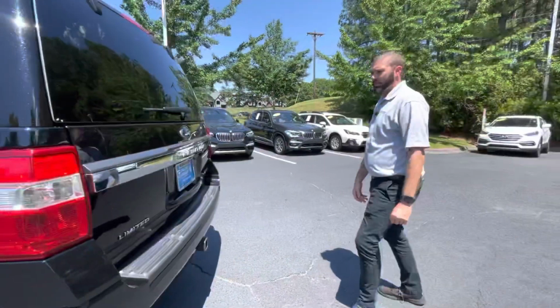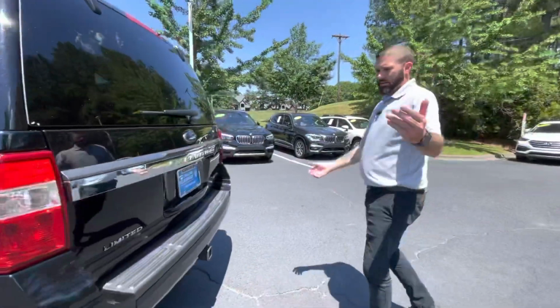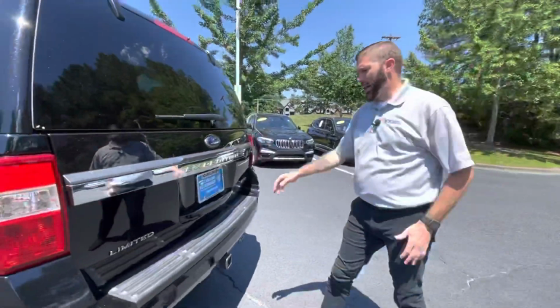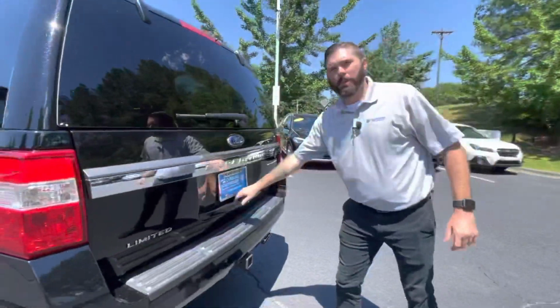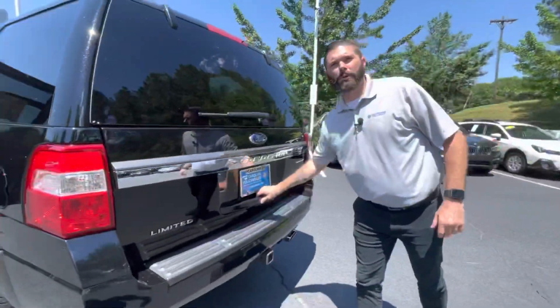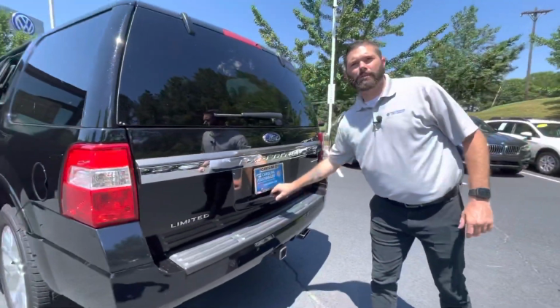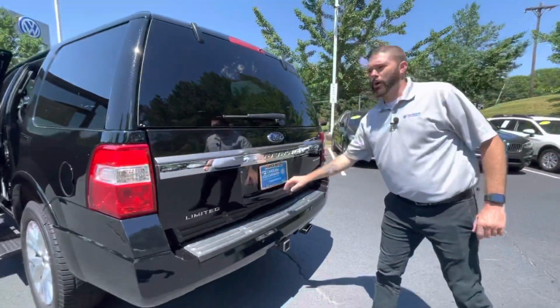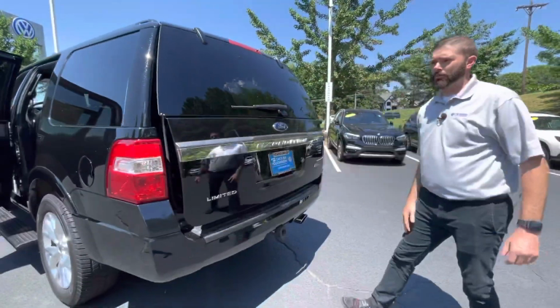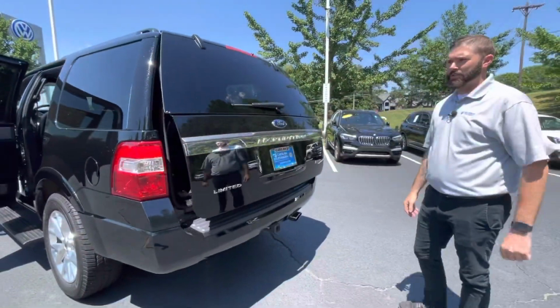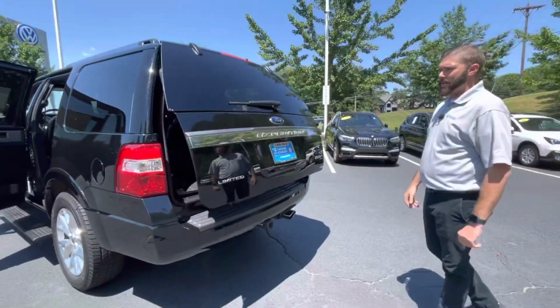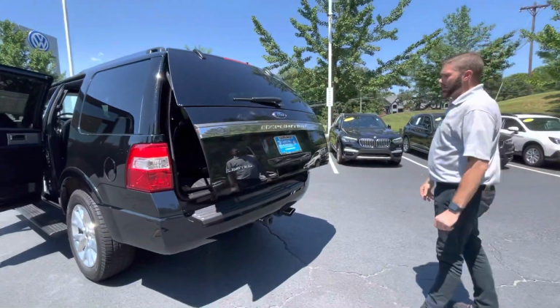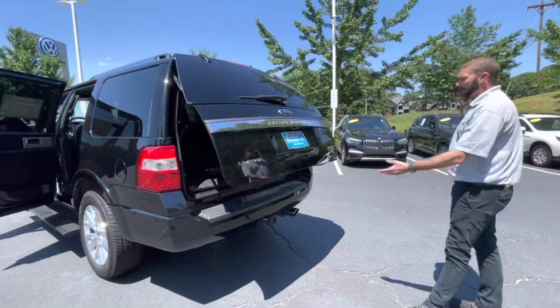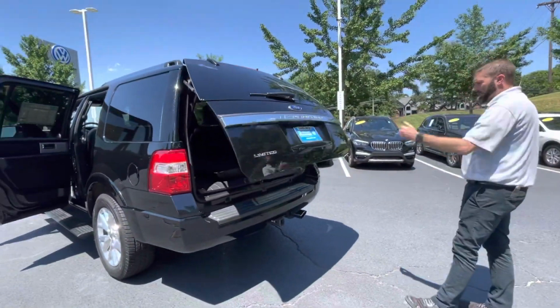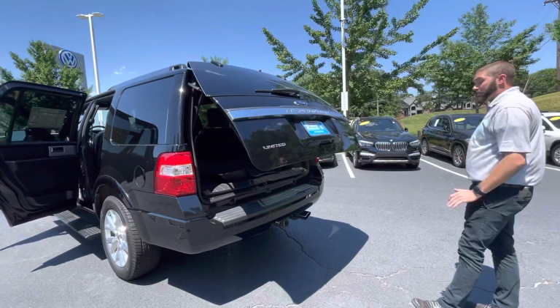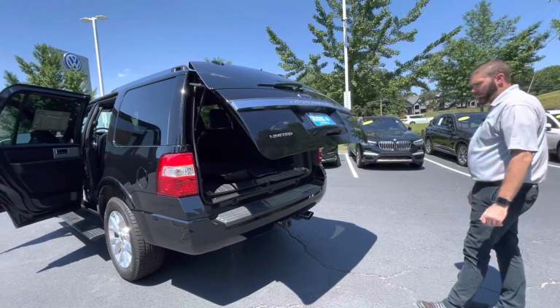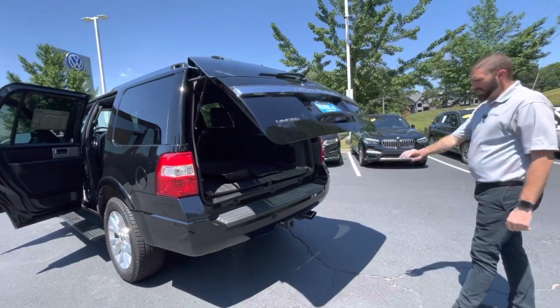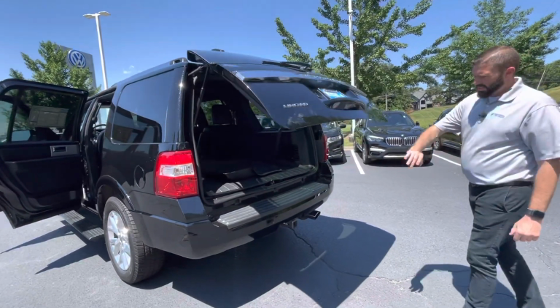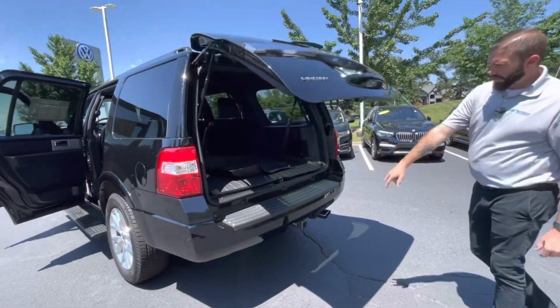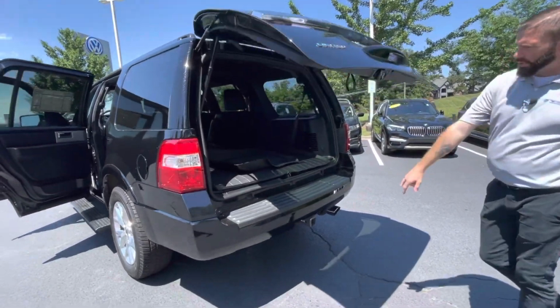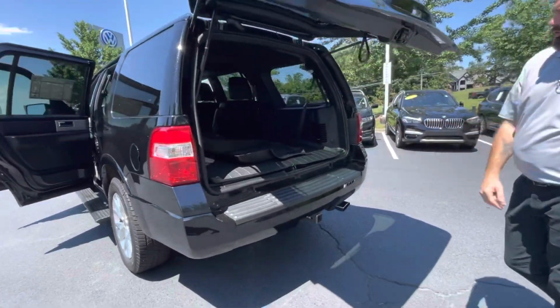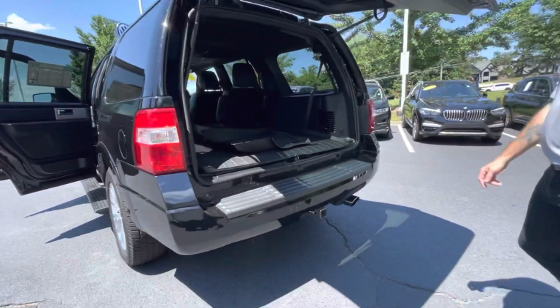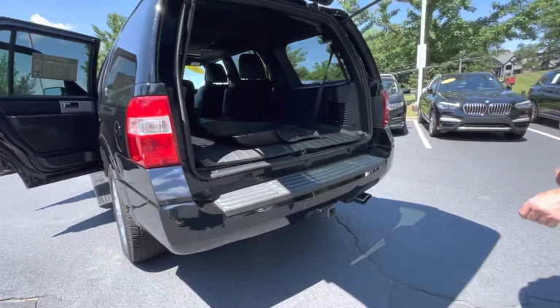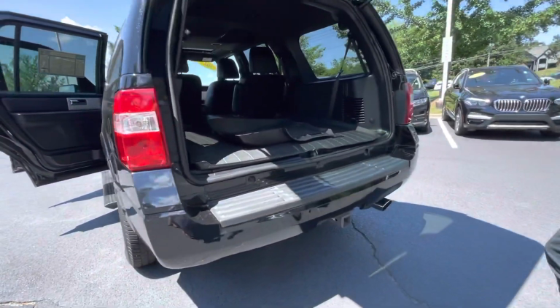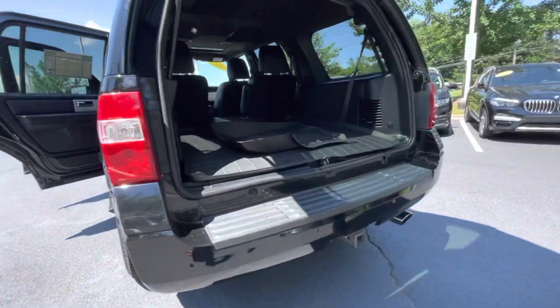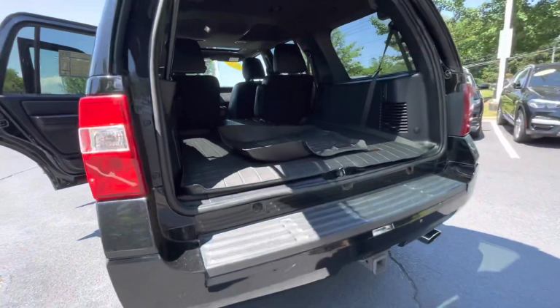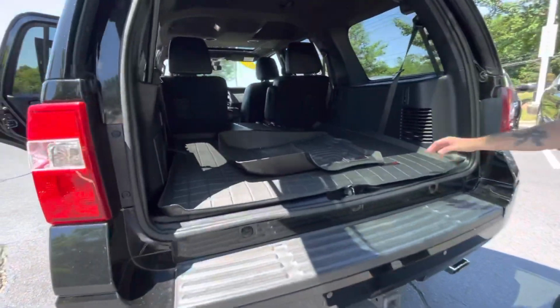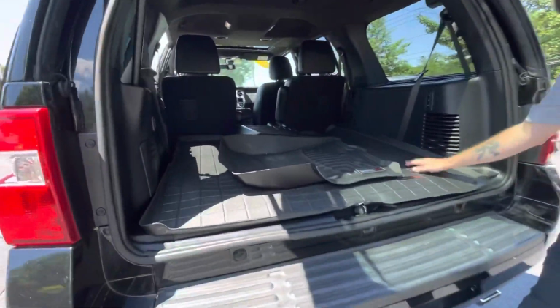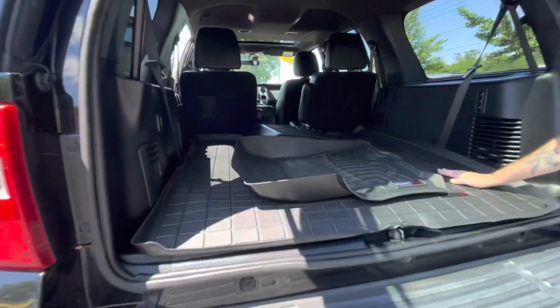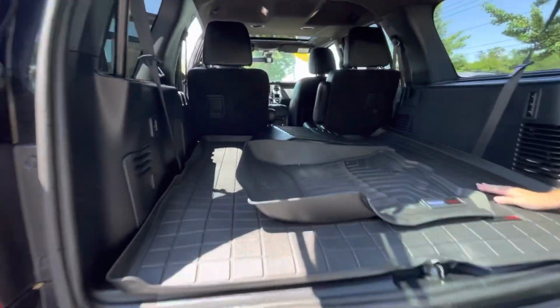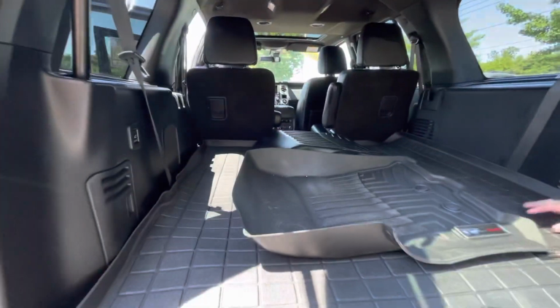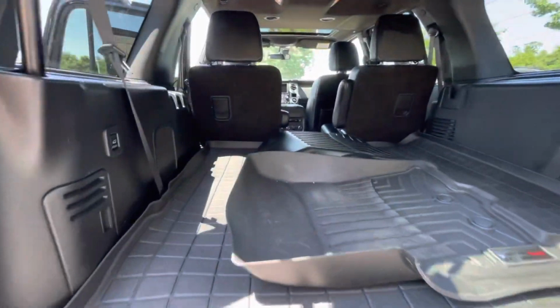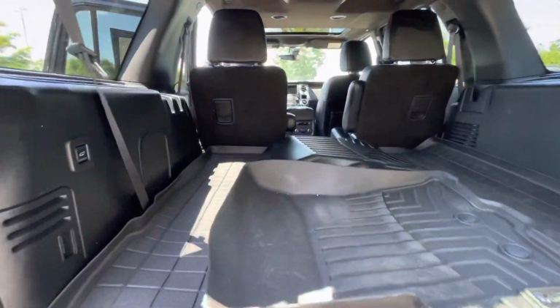So if I knew how to open the power liftgate, it would open right the first time. But as you can see — power liftgate, factory-installed tow package. You're going to have the nice WeatherTech mats, so that's going to save you a few hundred dollars.